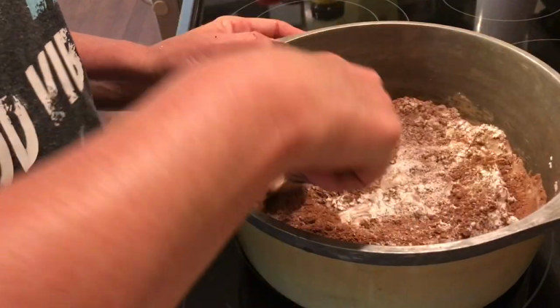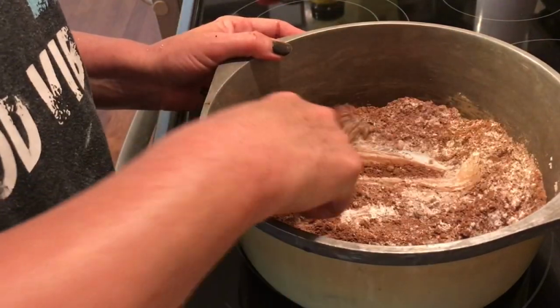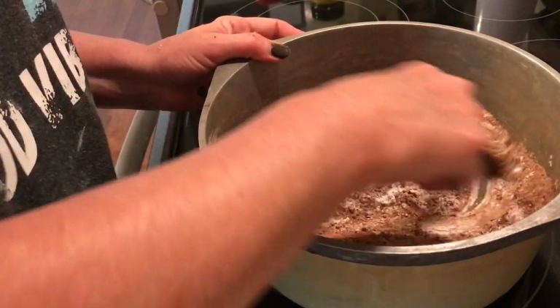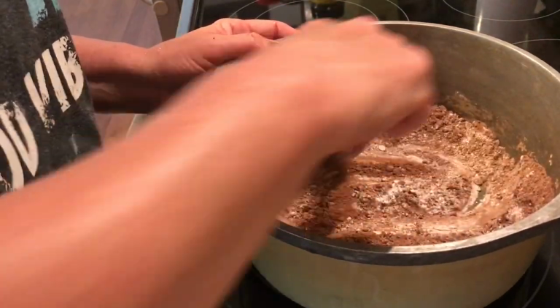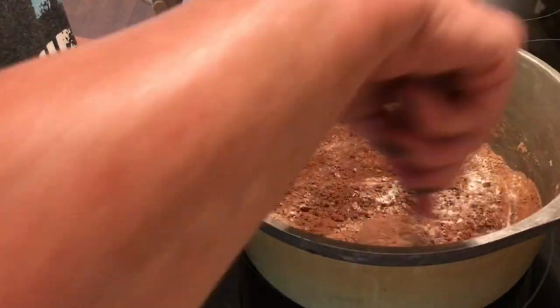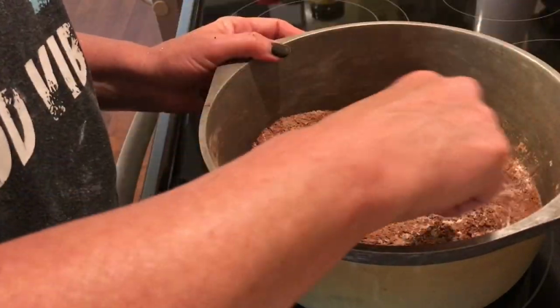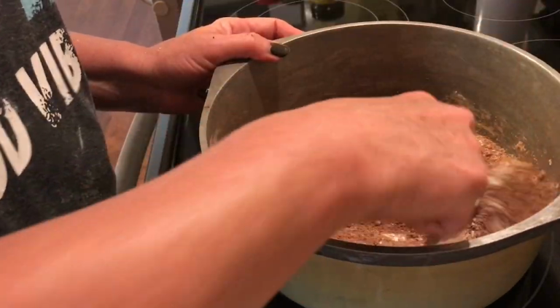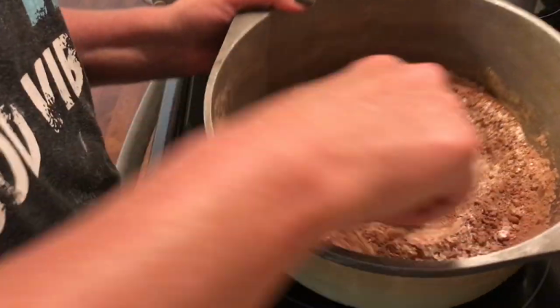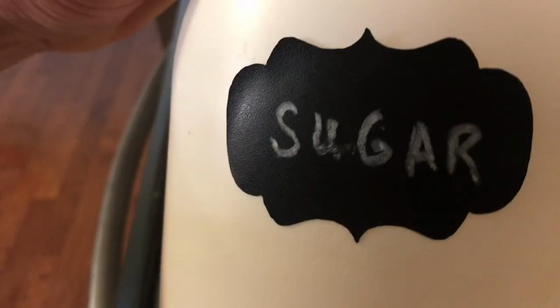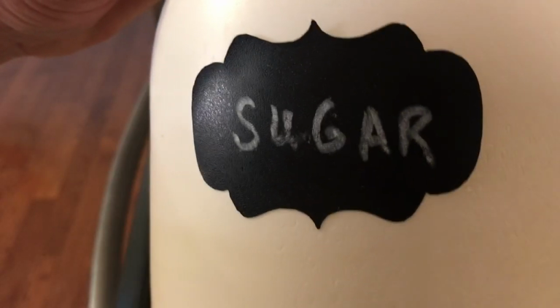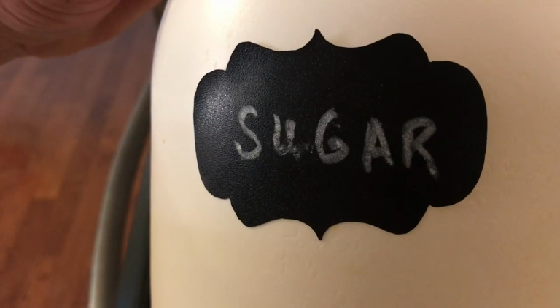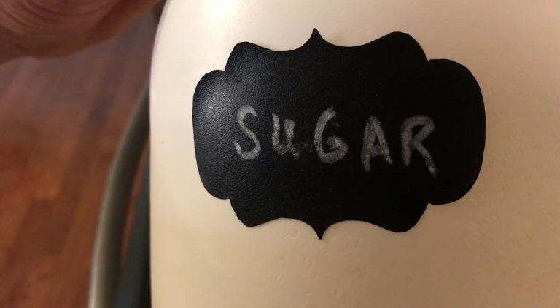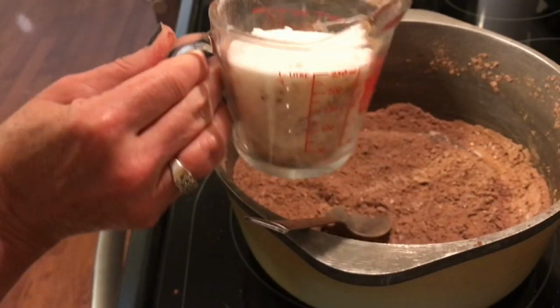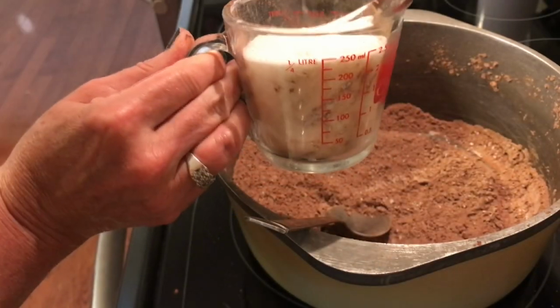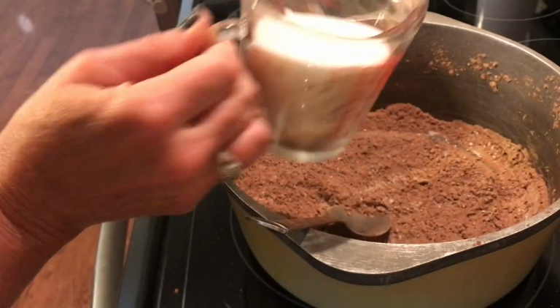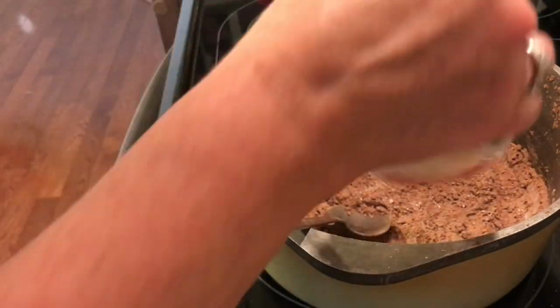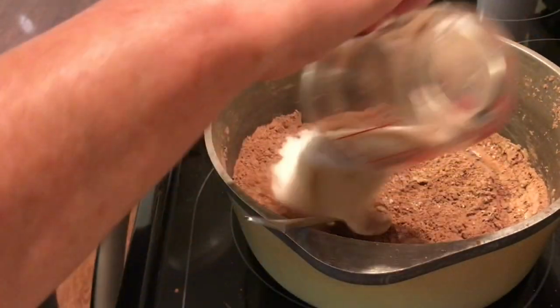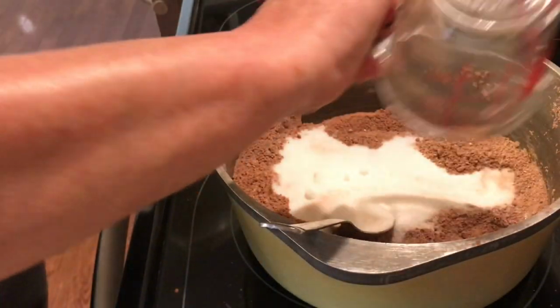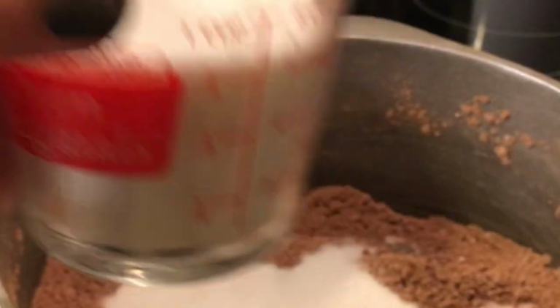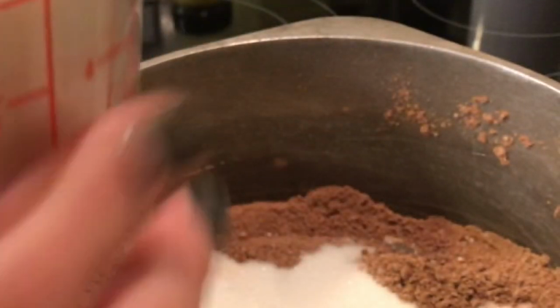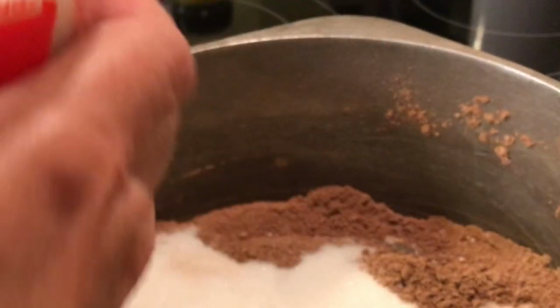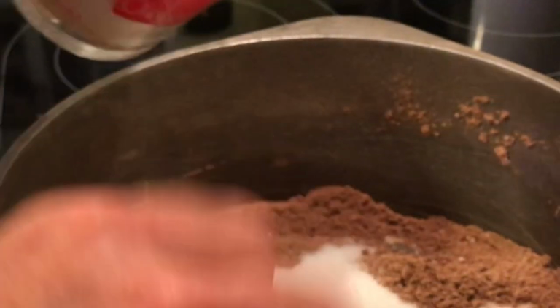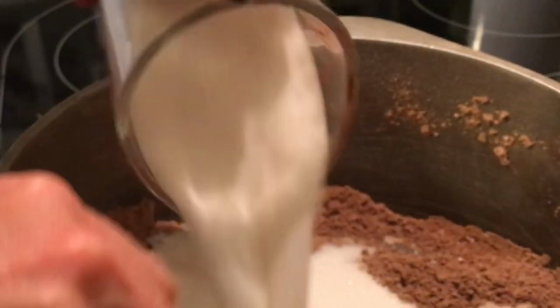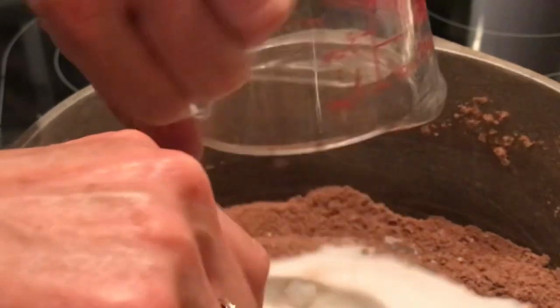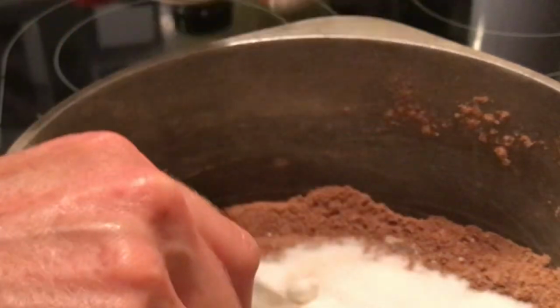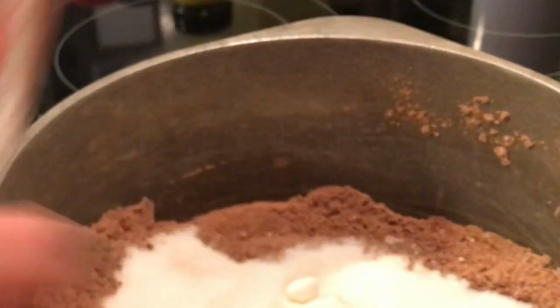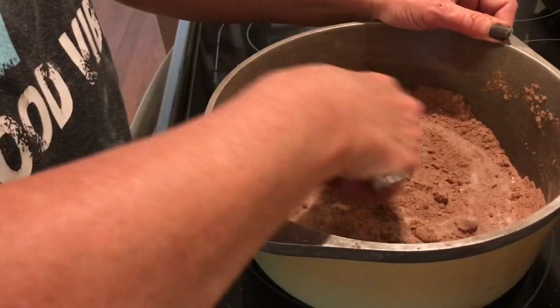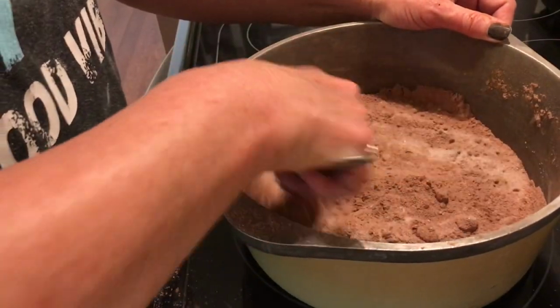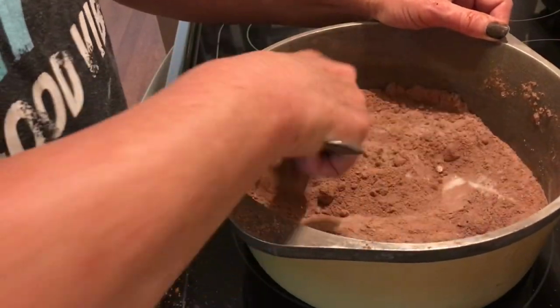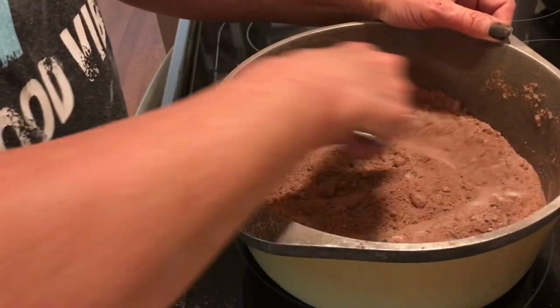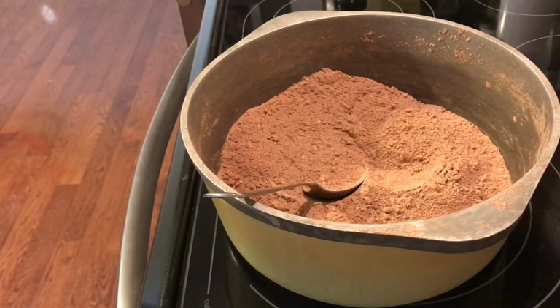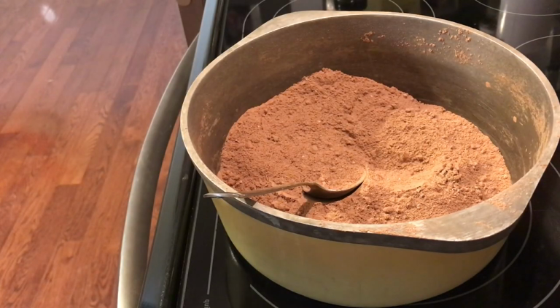The recipe calls for one cup of sugar. I am actually doubling this recipe, so I would need two cups of sugar, but I only added one cup and two-thirds cup of sugar. Go ahead and mix that really well.